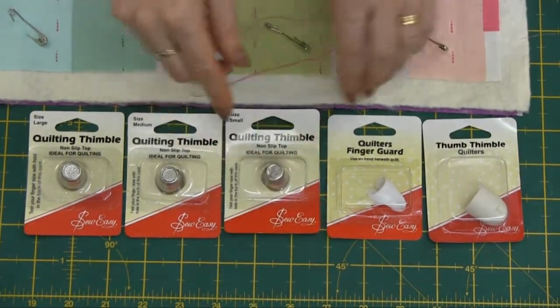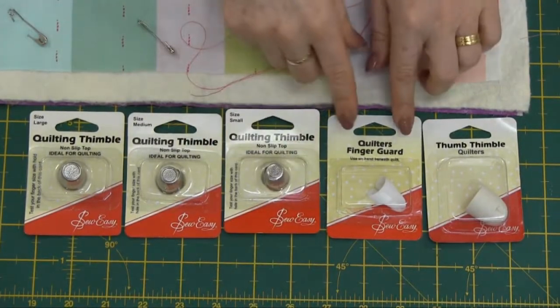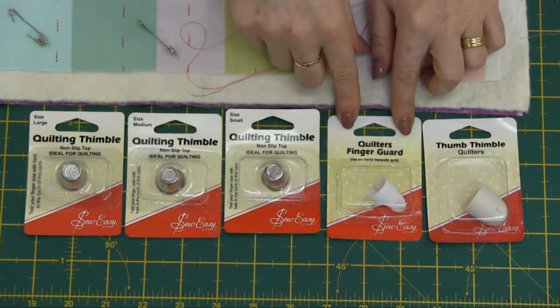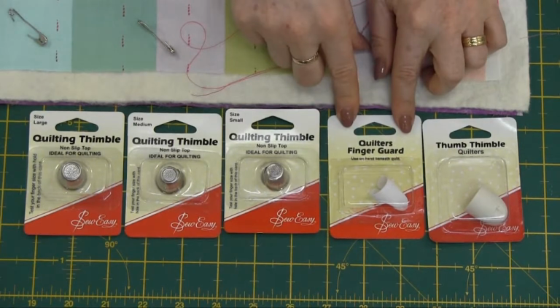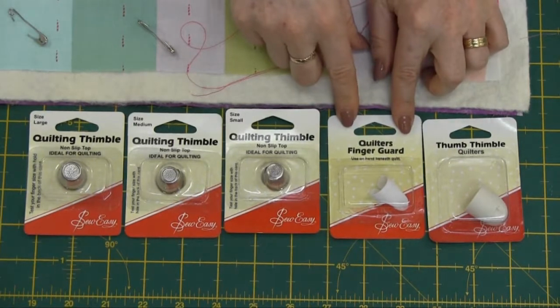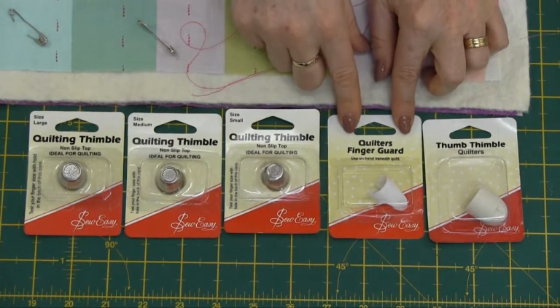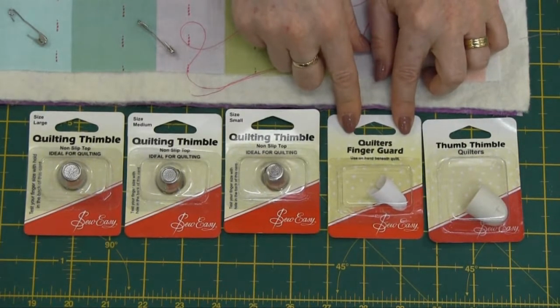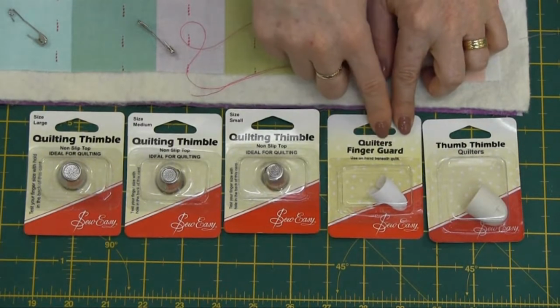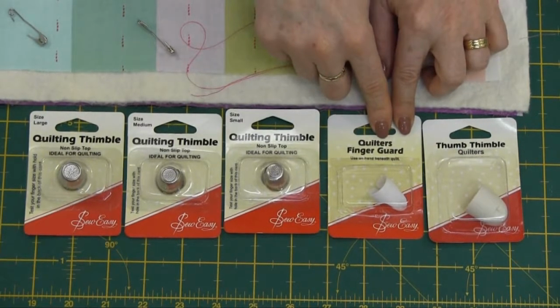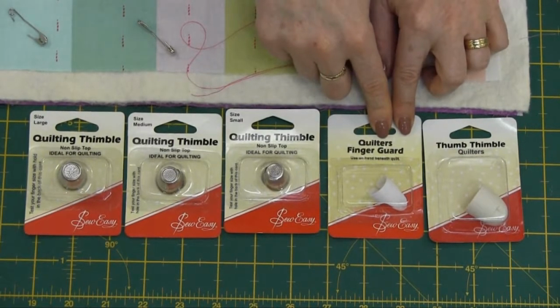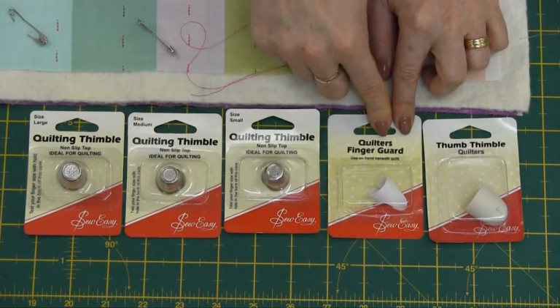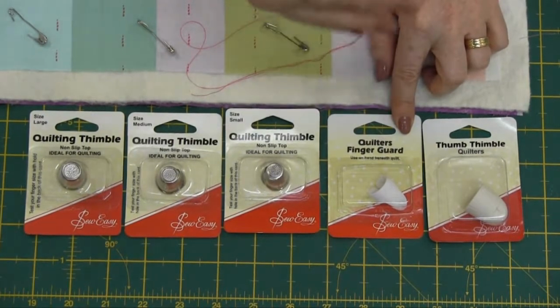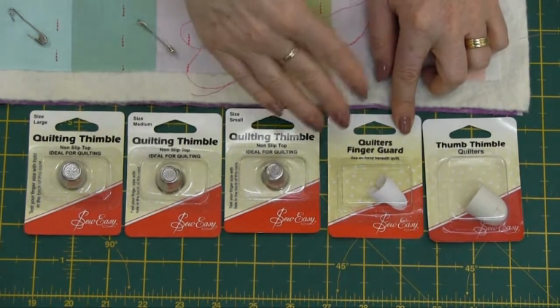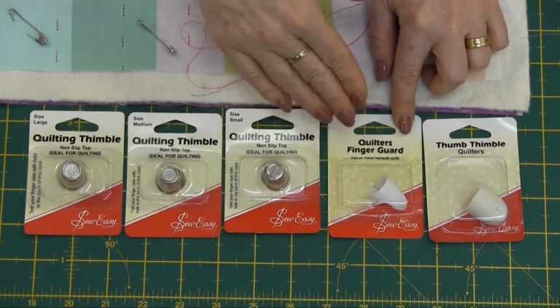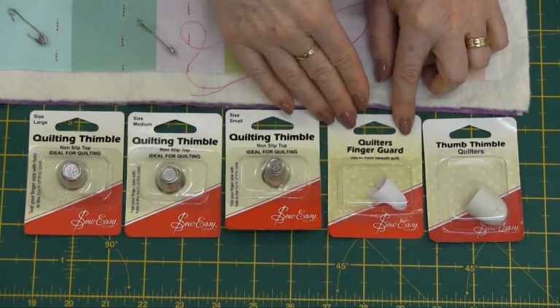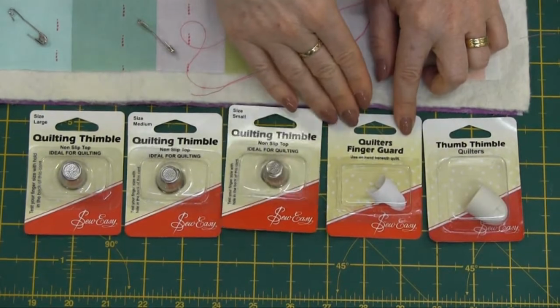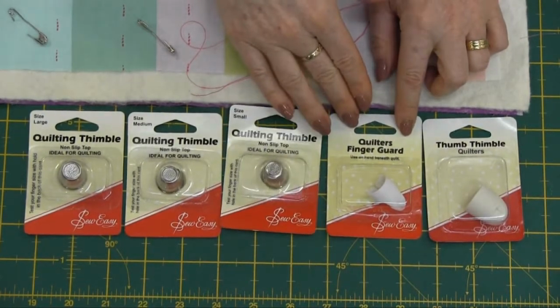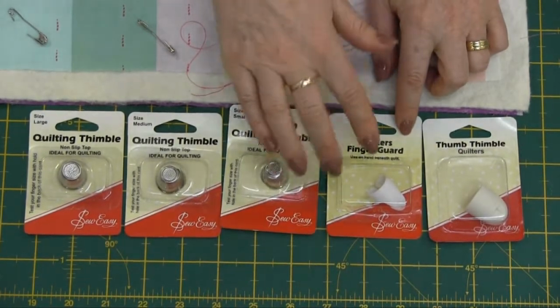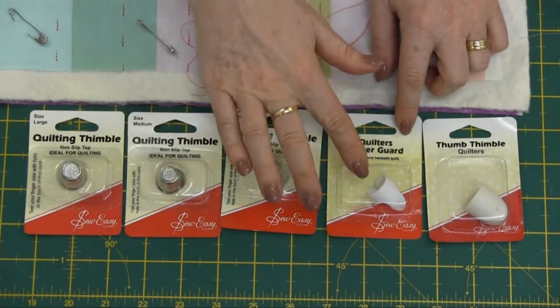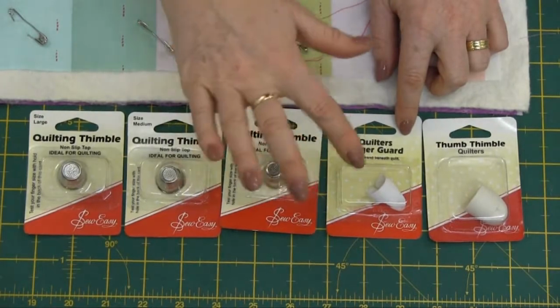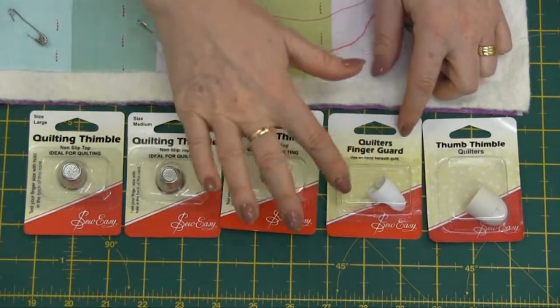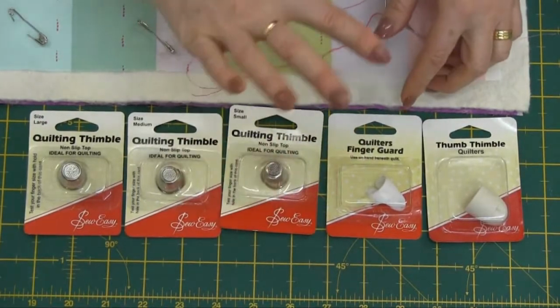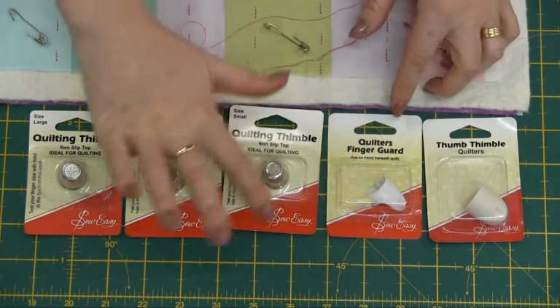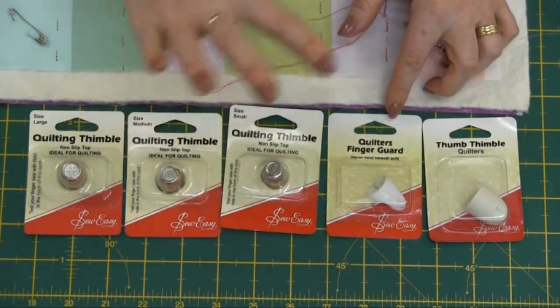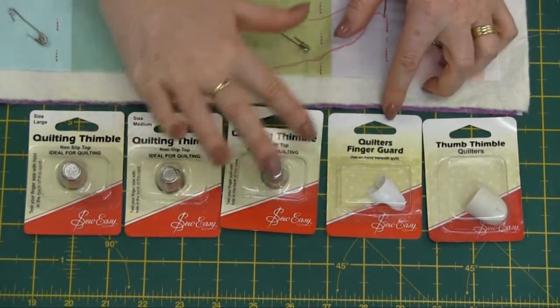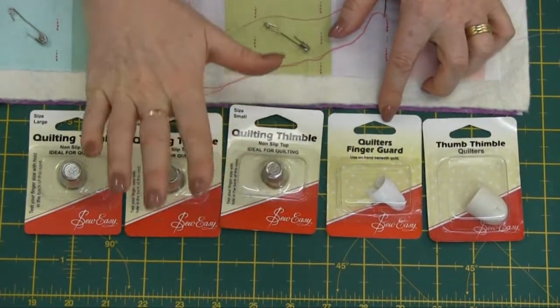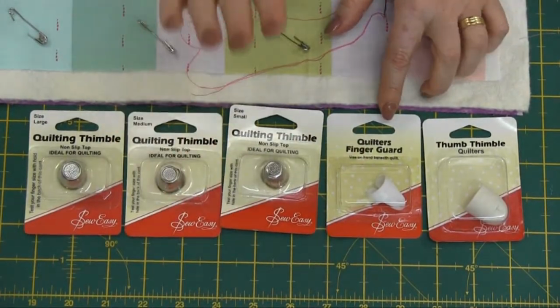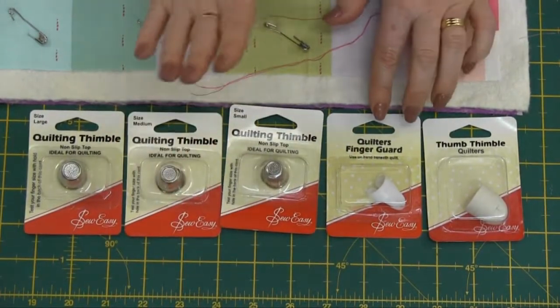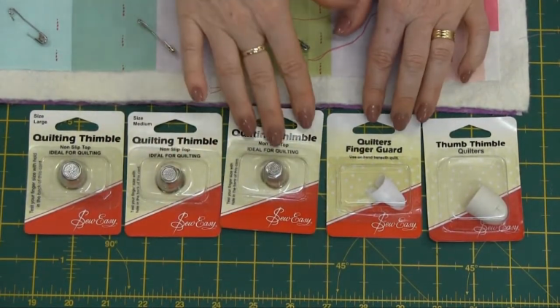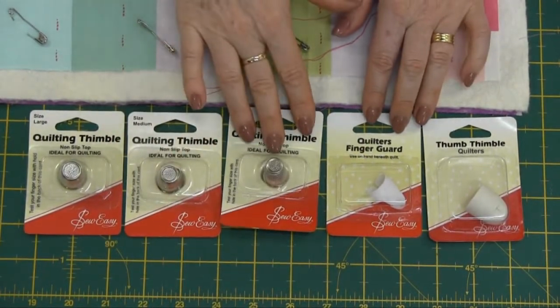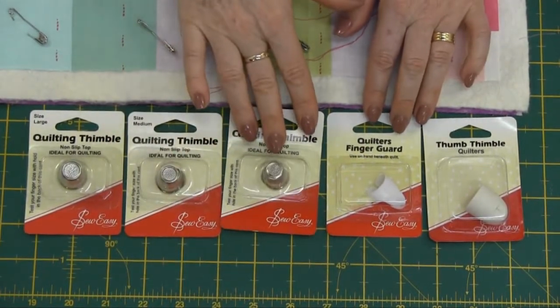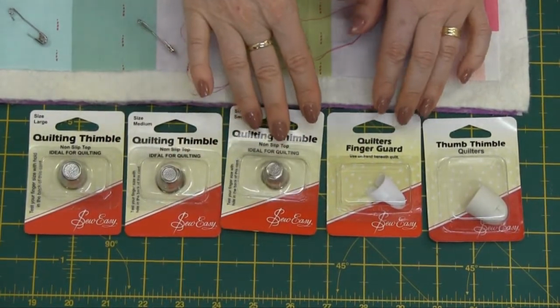They've also got a great quilter's finger guard so when you're doing a lot of quilting at high speeds it's just going to protect your finger there as you're pushing the fabric through, so no sewing through your fingers.